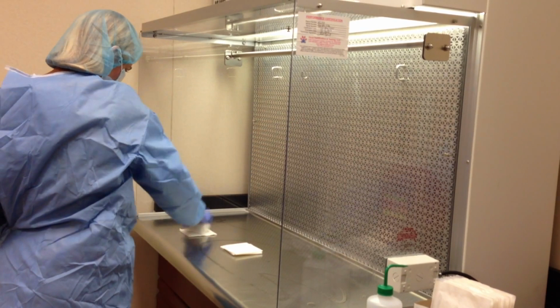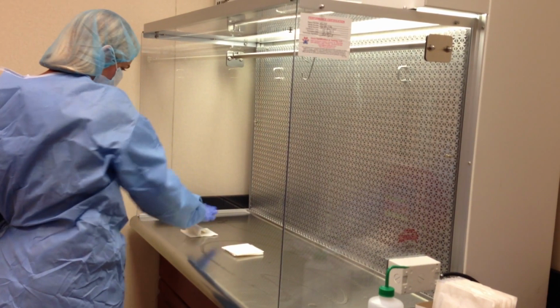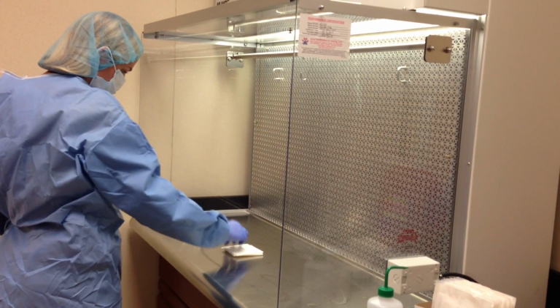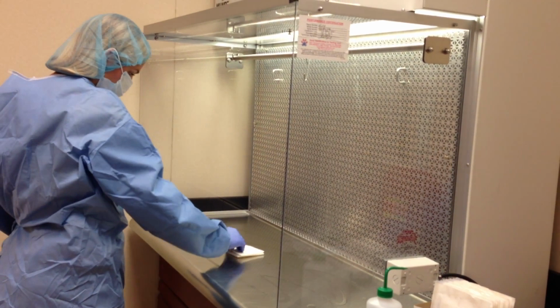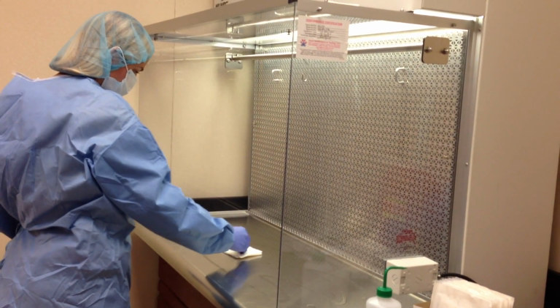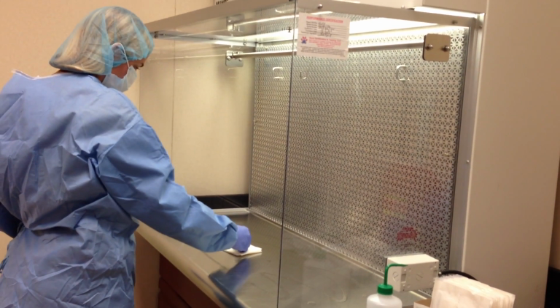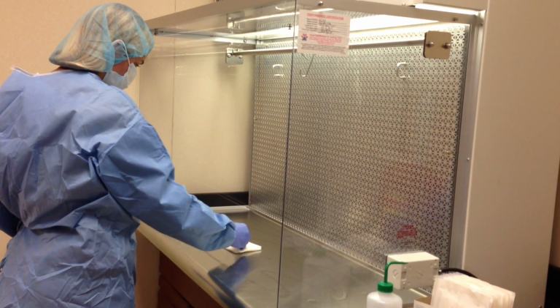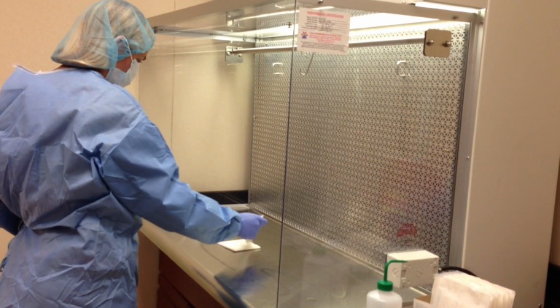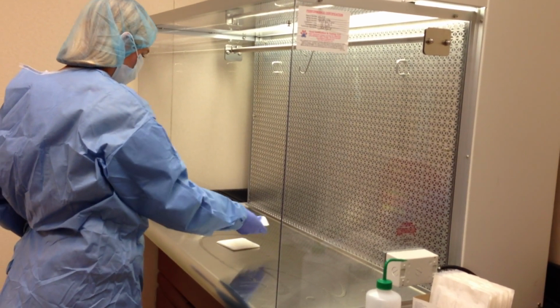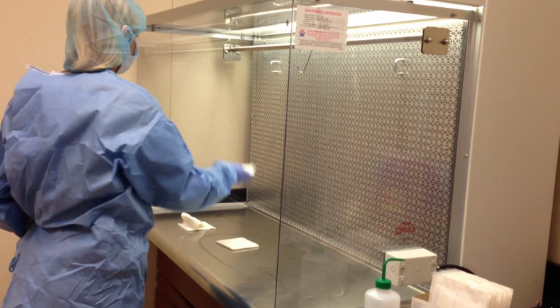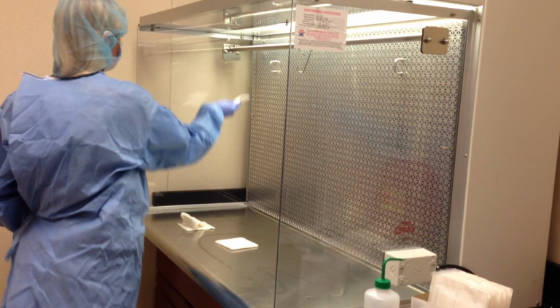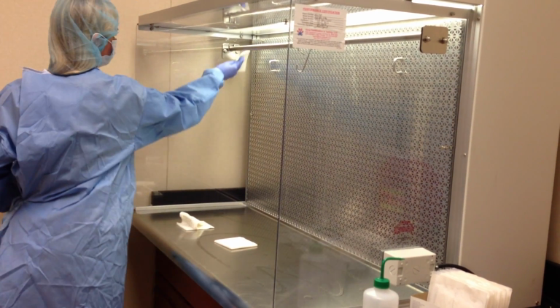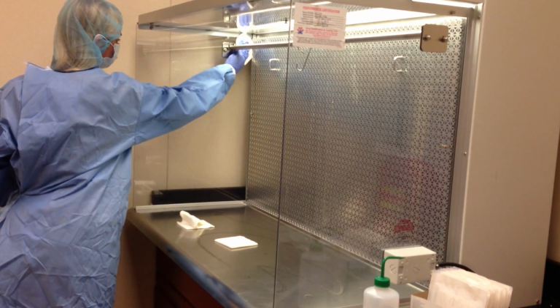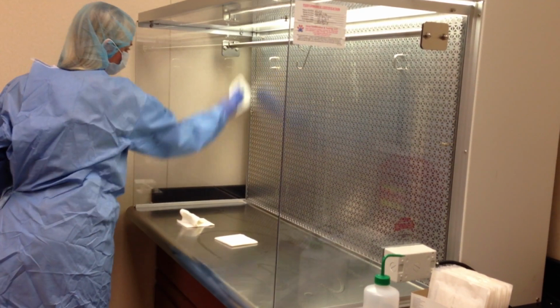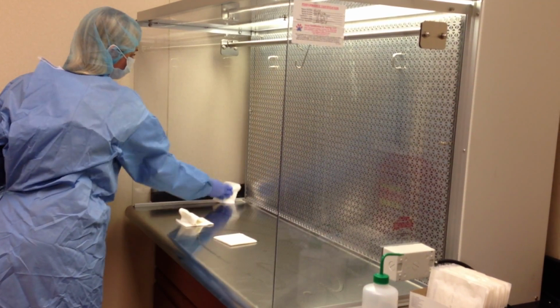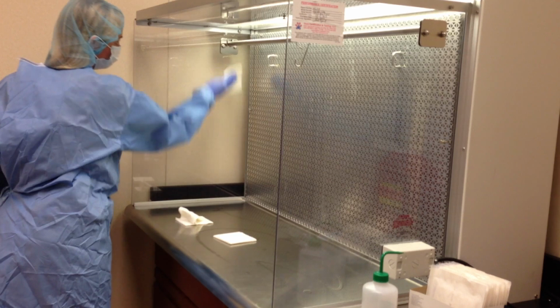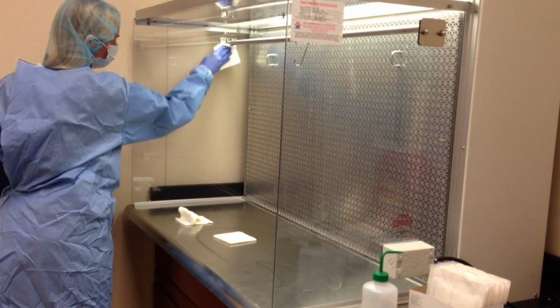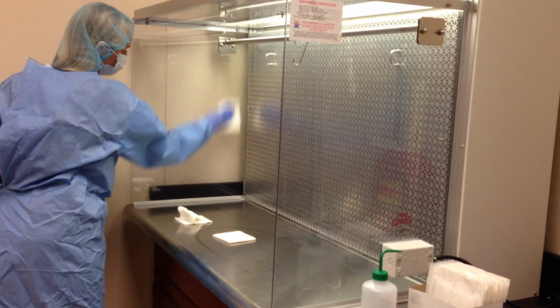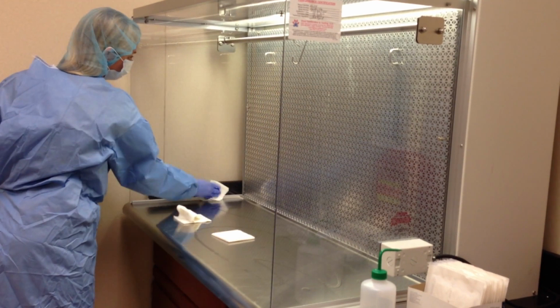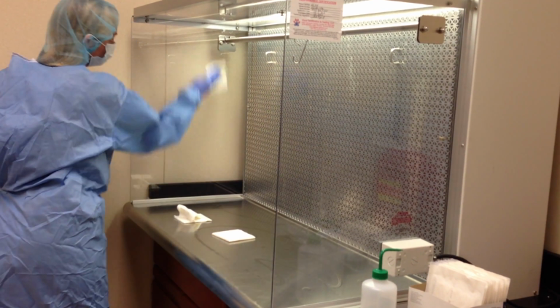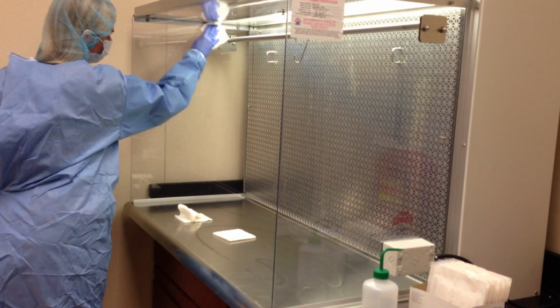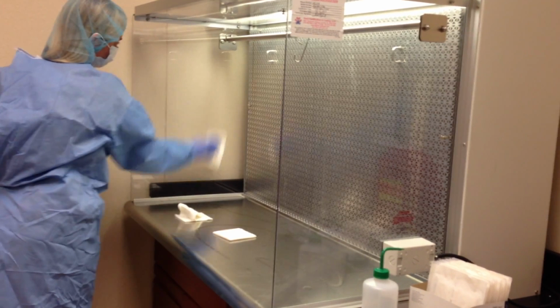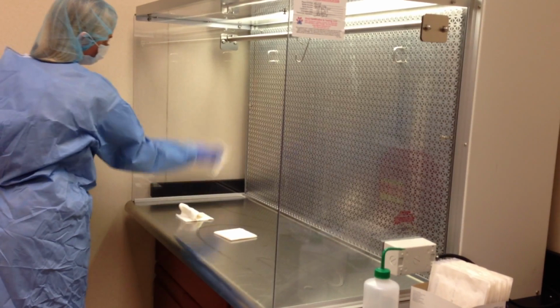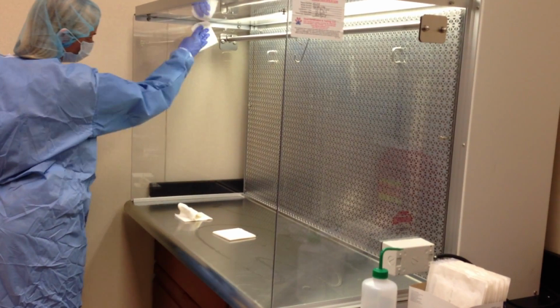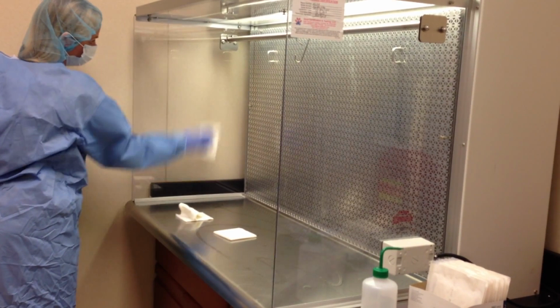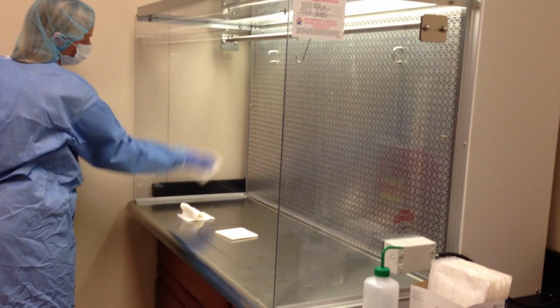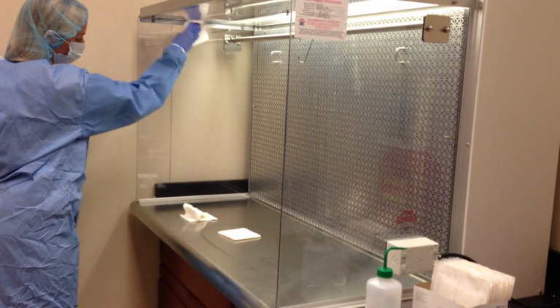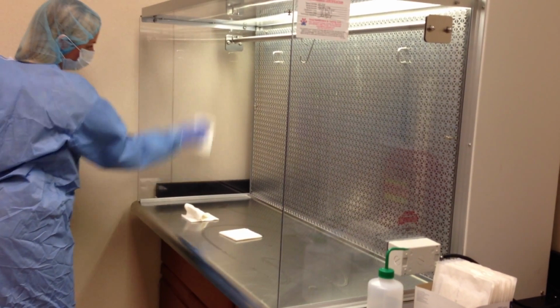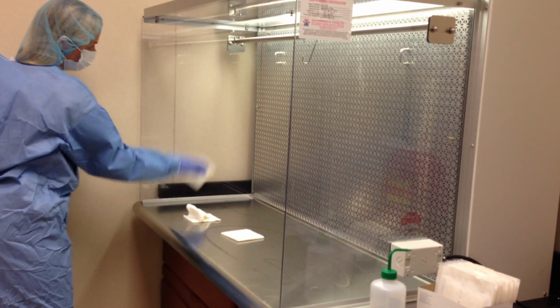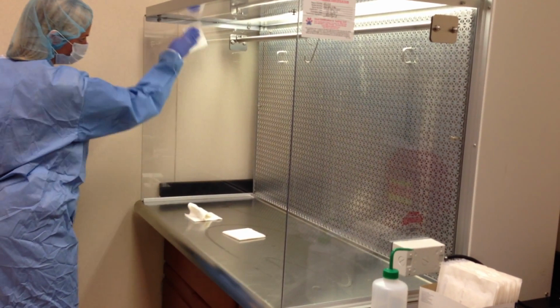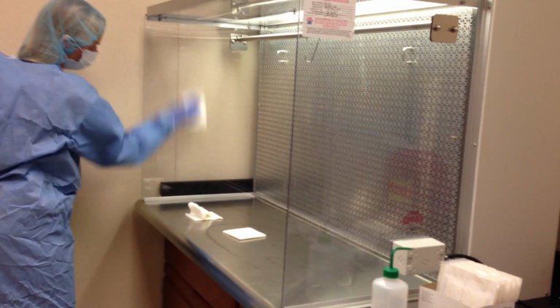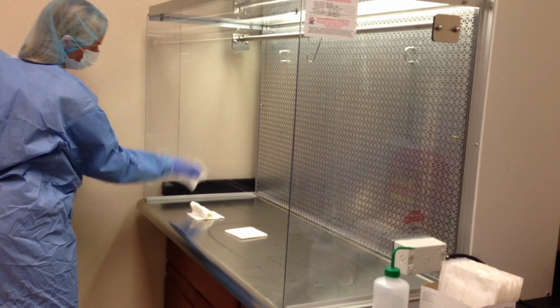Clean the sides of the hood, beginning at the top and working in a vertical downward motion back to front of the hood with overlapping strokes, using one gauze pad per side.